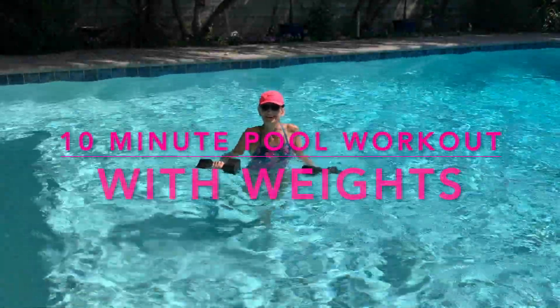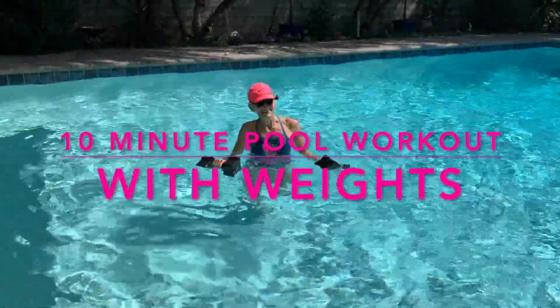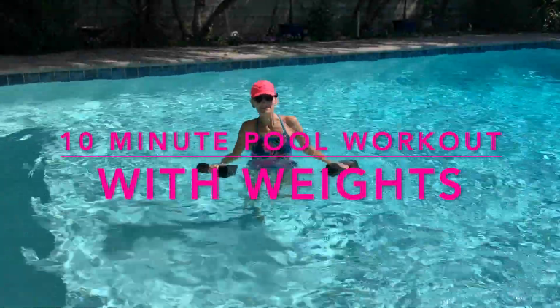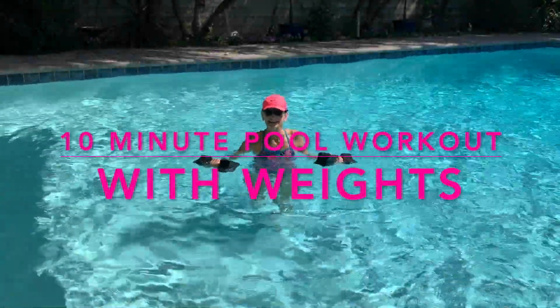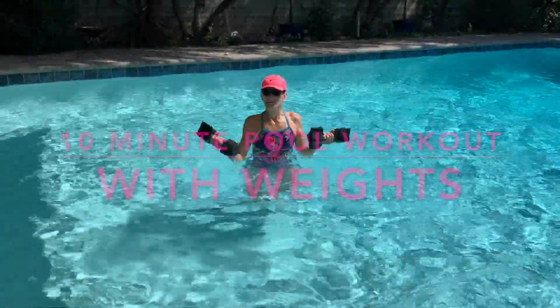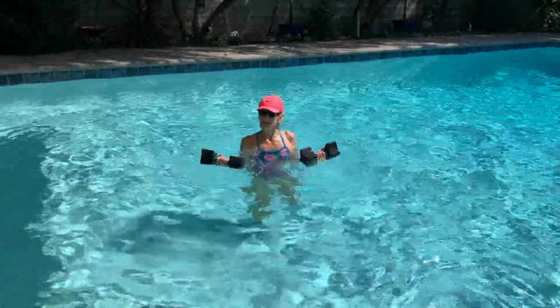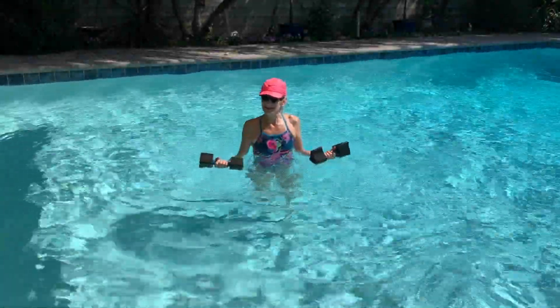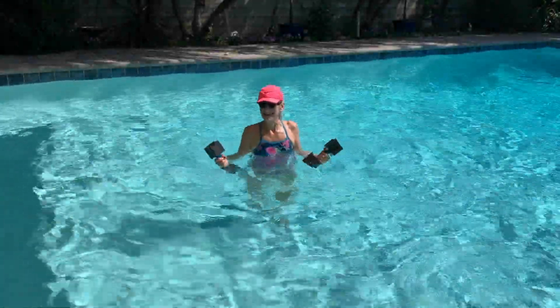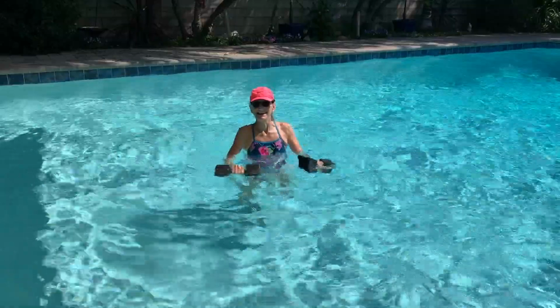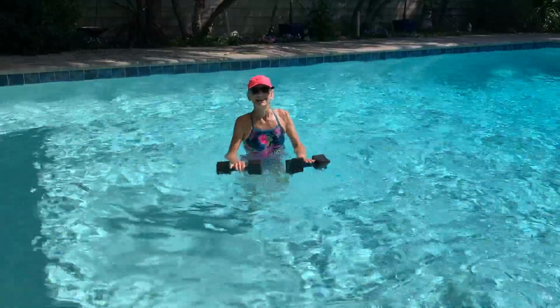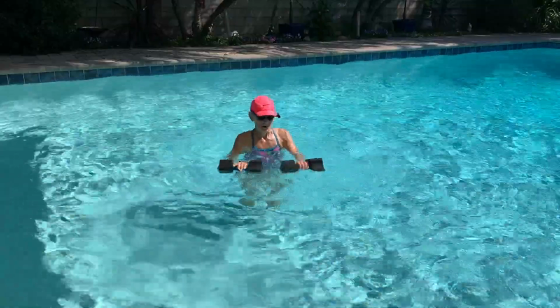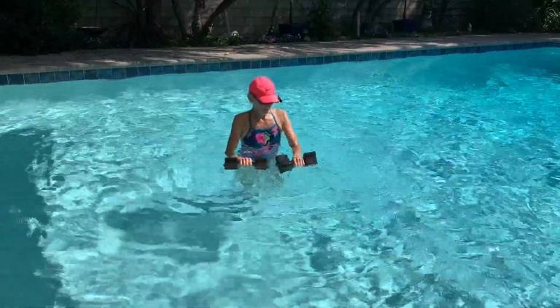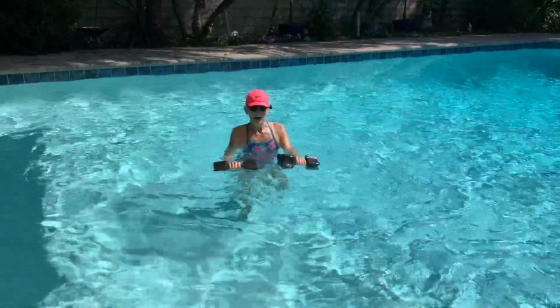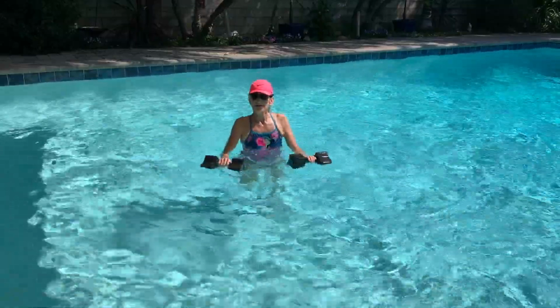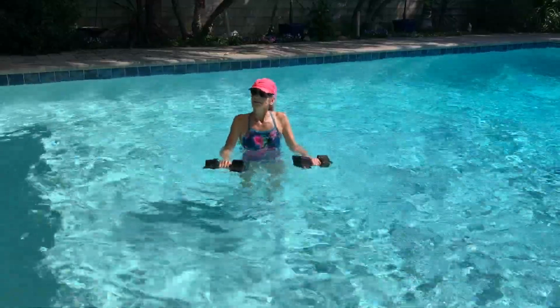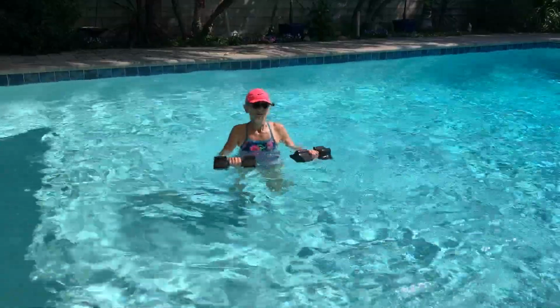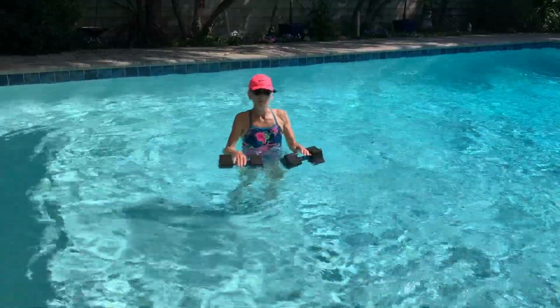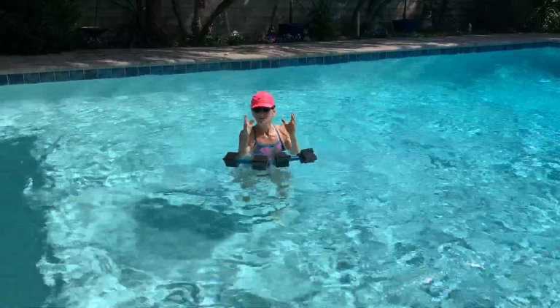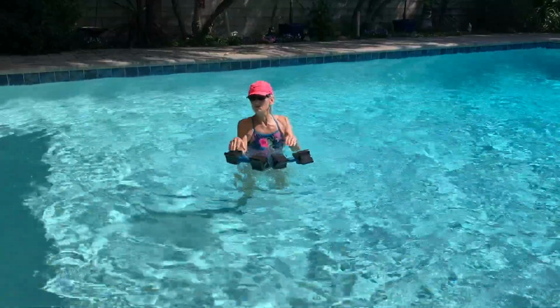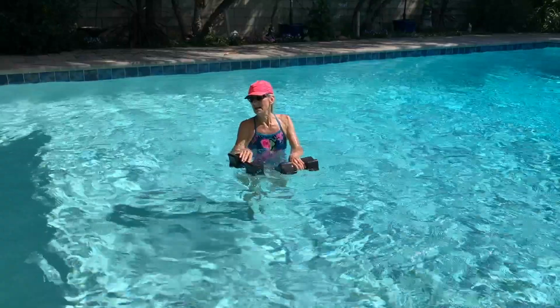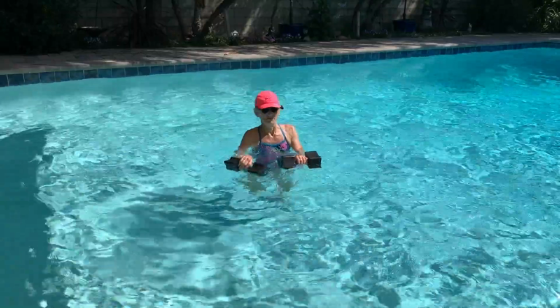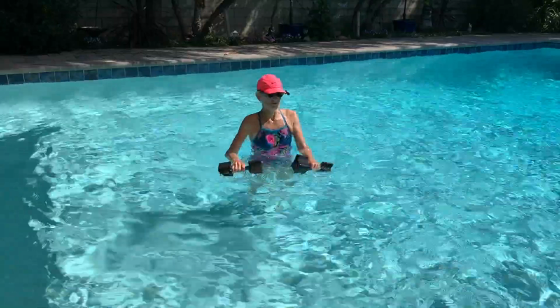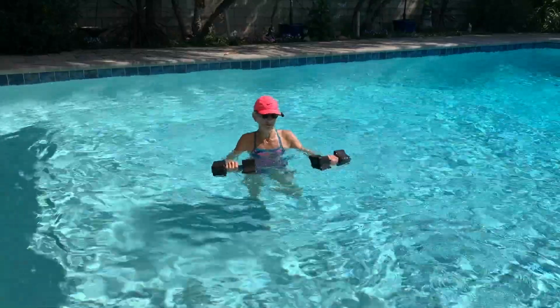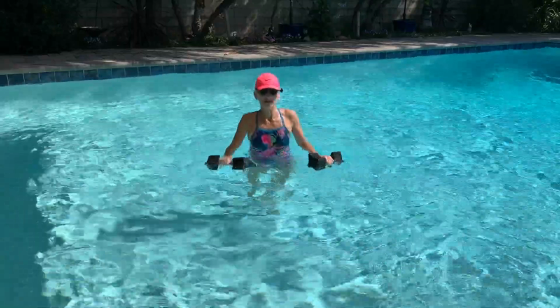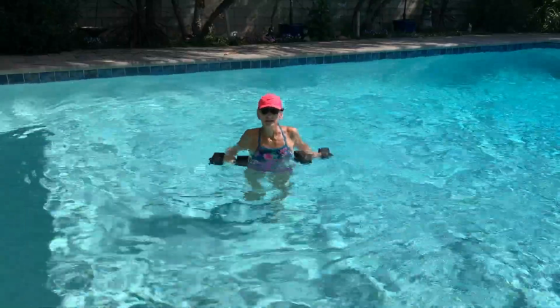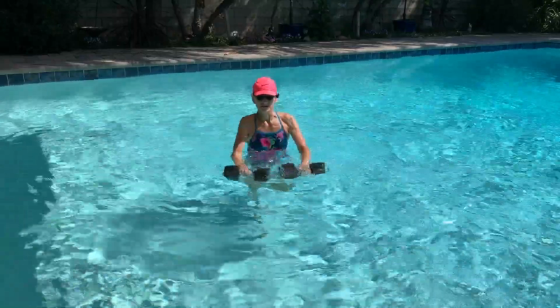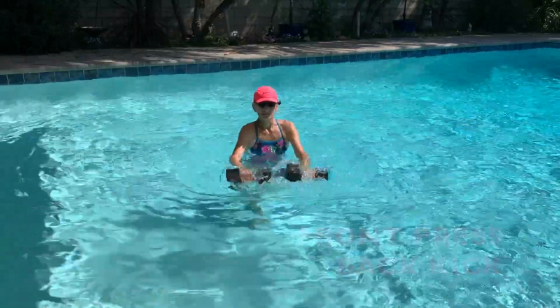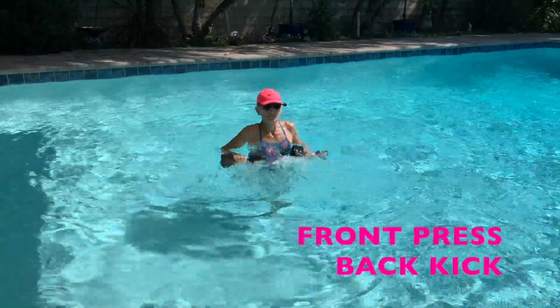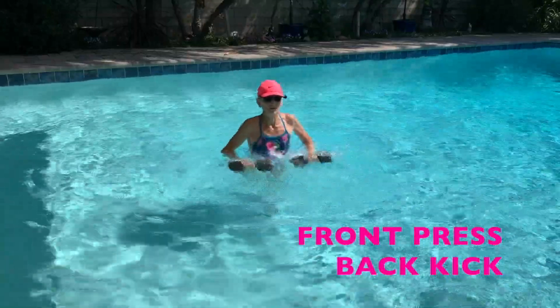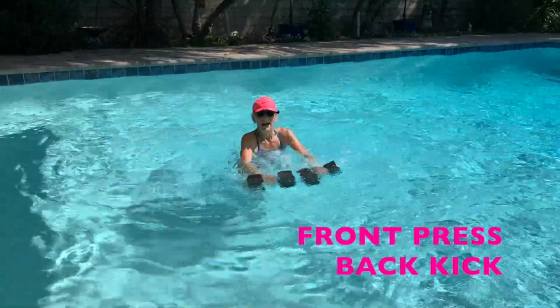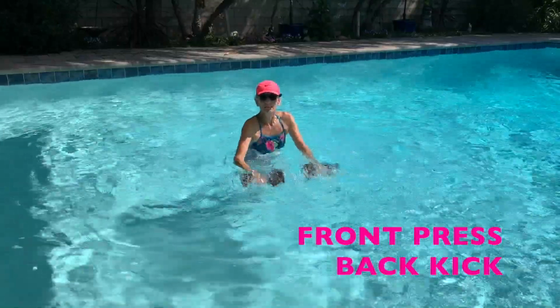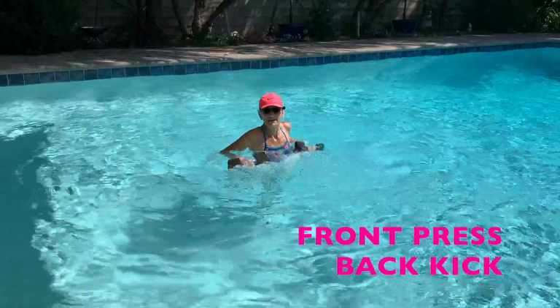Hello, welcome back. We're working with weights today. Grab a couple of weights. You can also cut up a pool noodle and just use the sections of the noodle if you'd like. We're going to start with push, pull, and that kick.